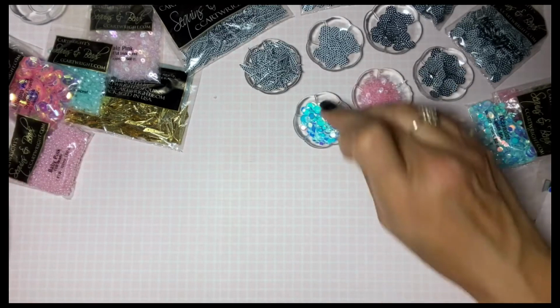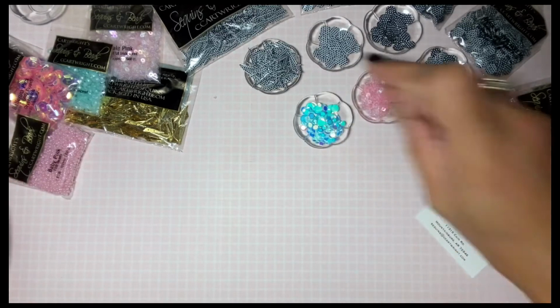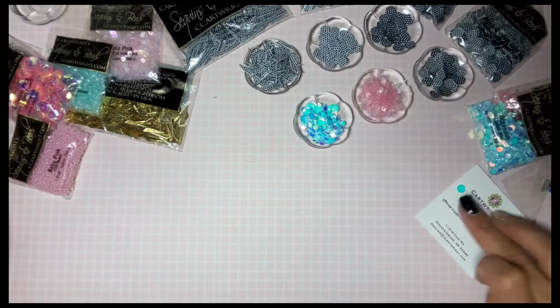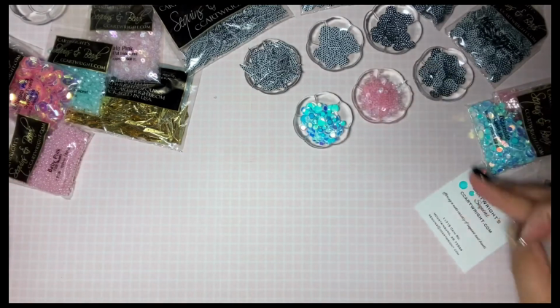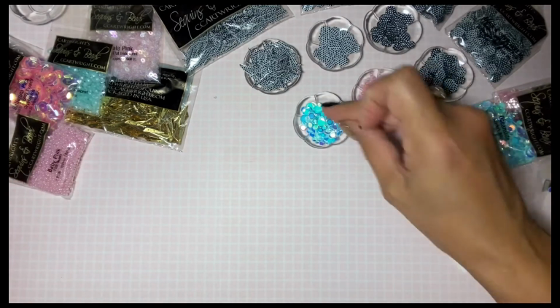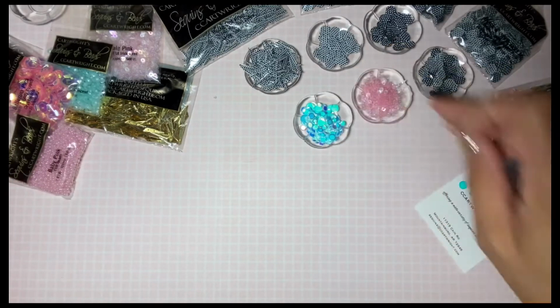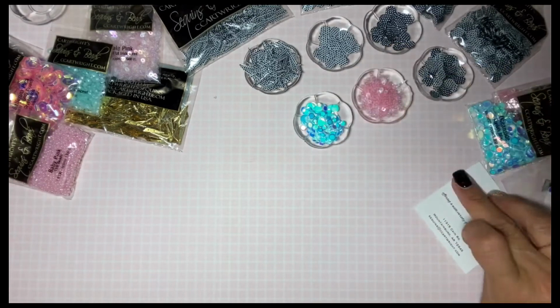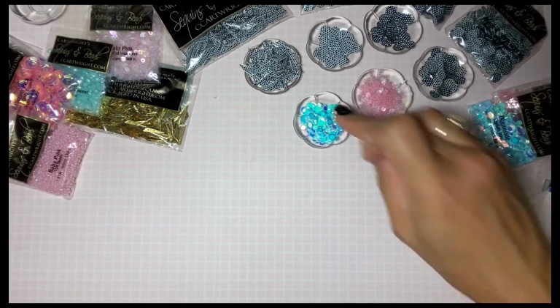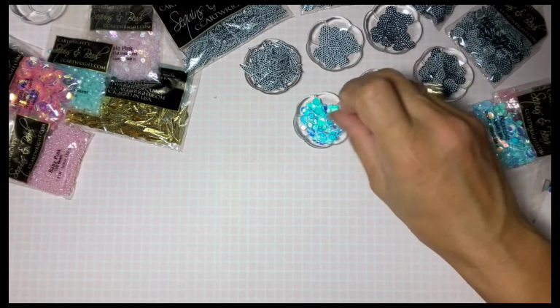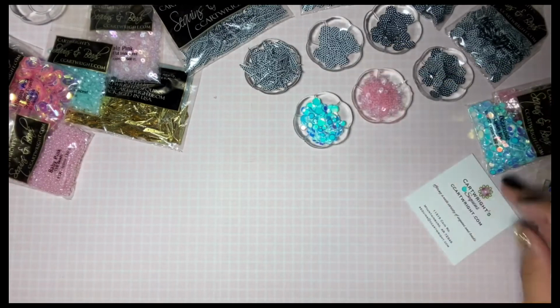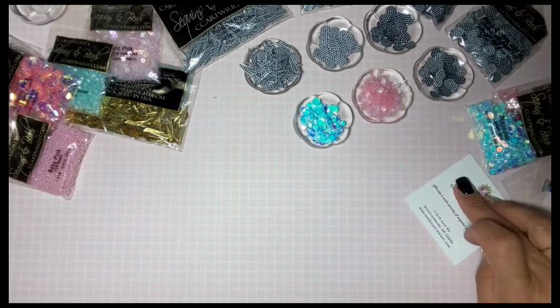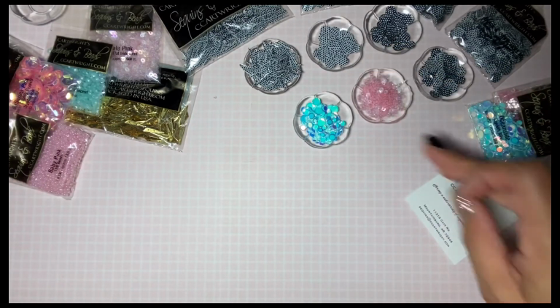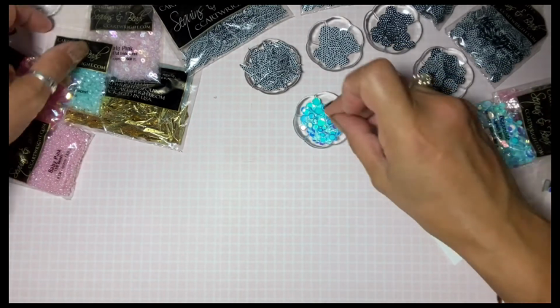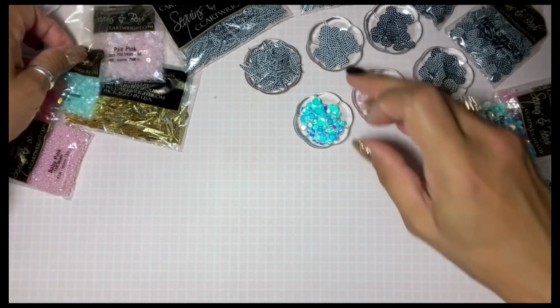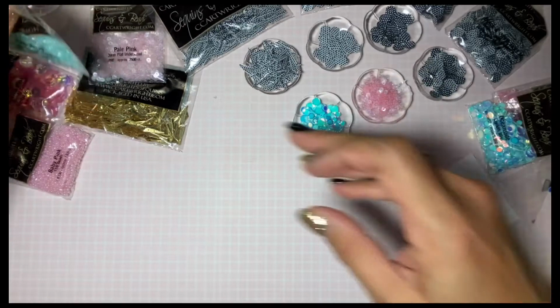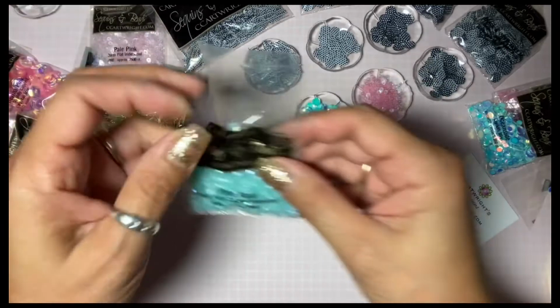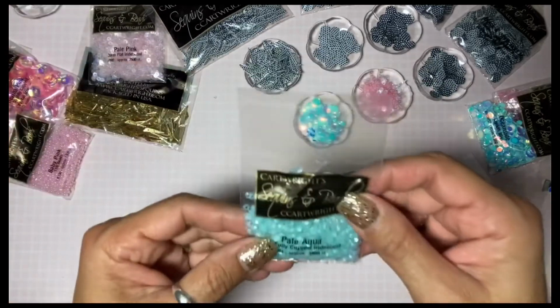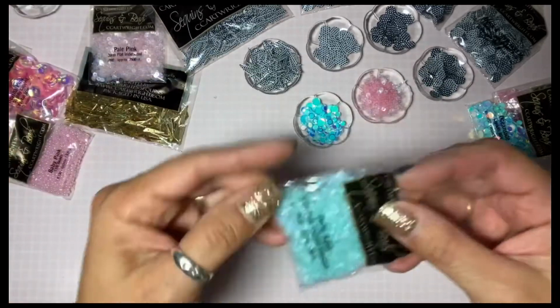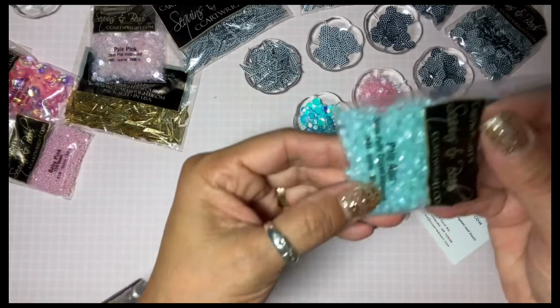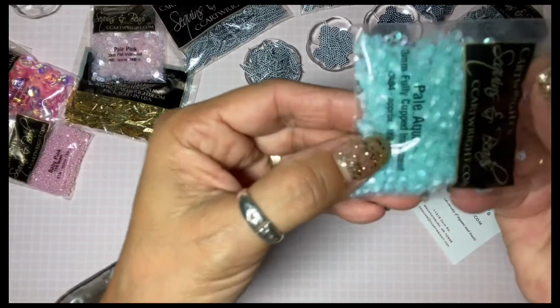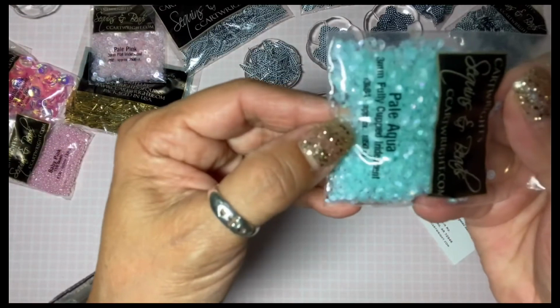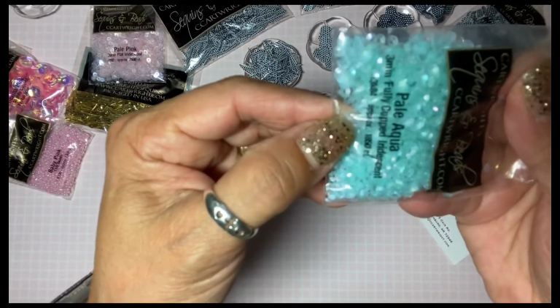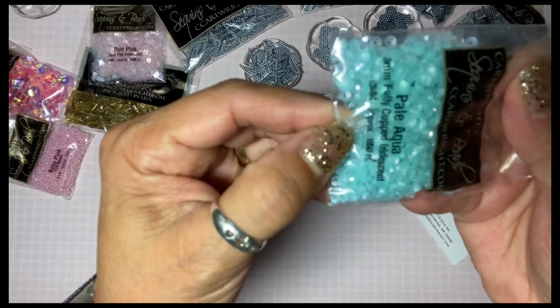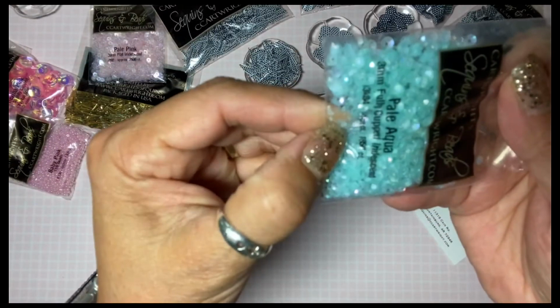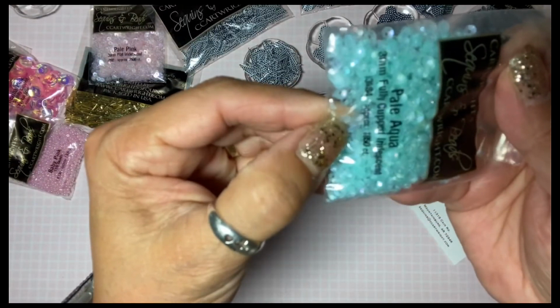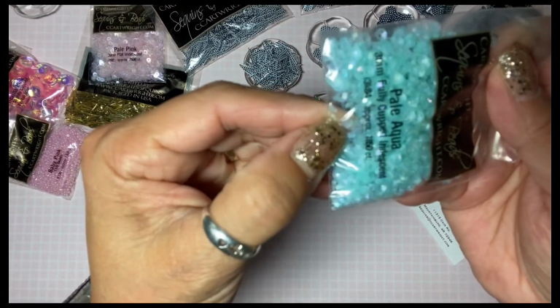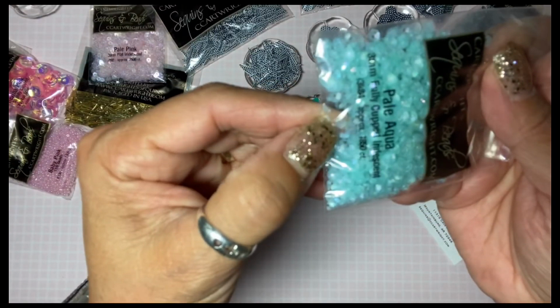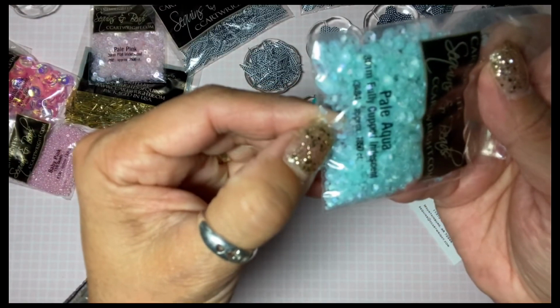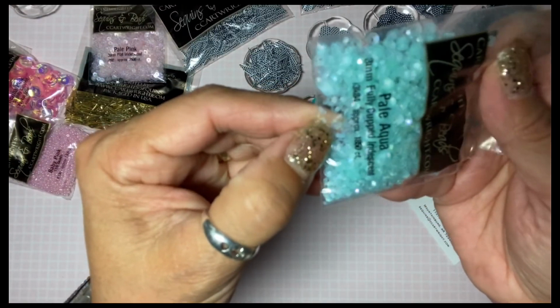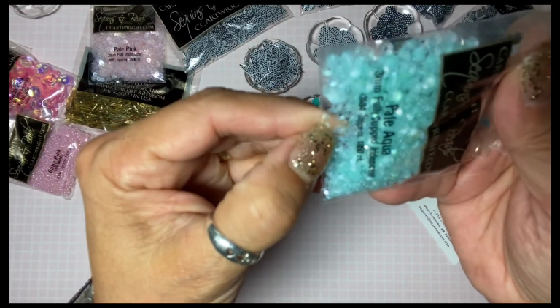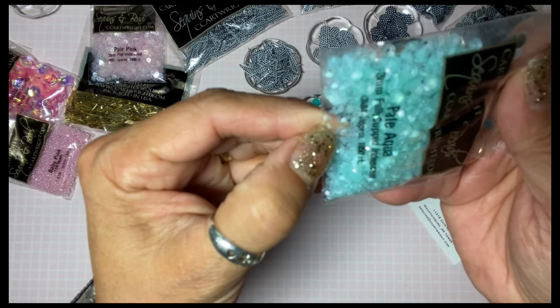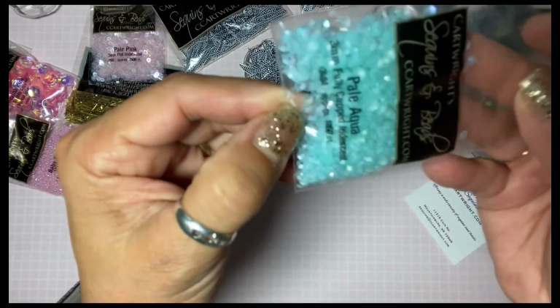No sequins left behind — we must pick up every little piece! And then this one is so pretty, it's called pale aqua and it's three millimeter.